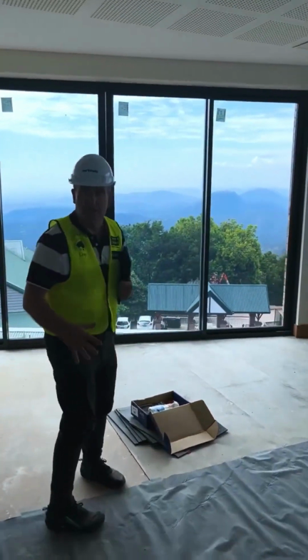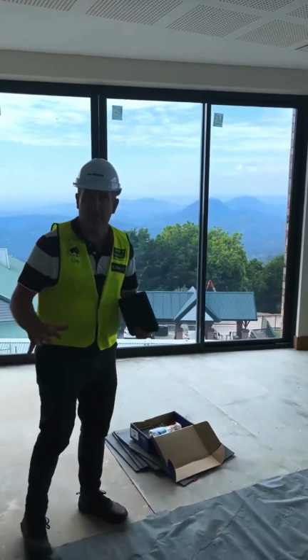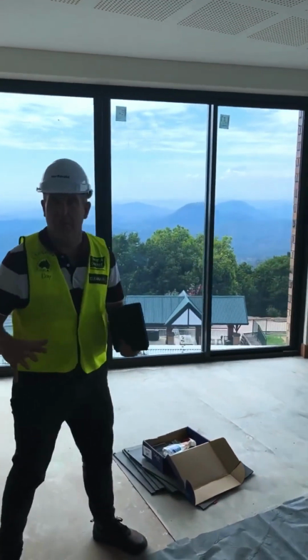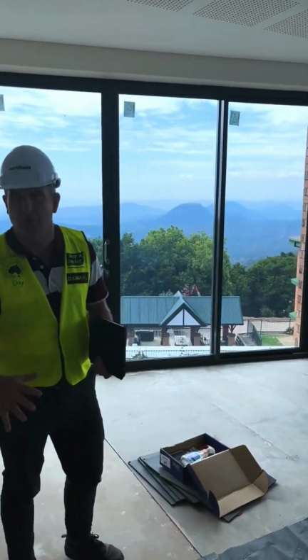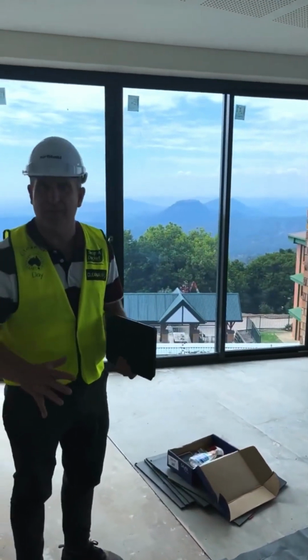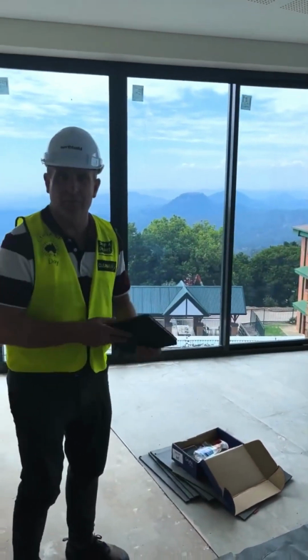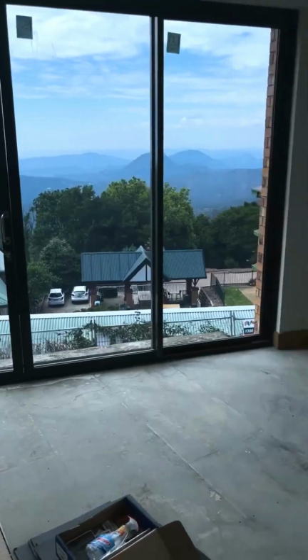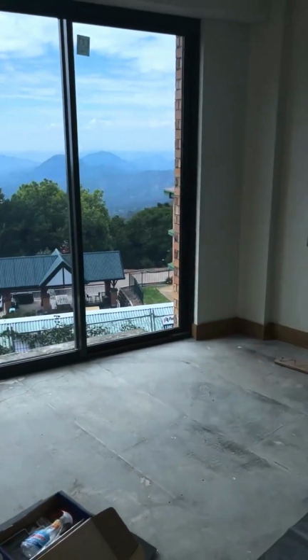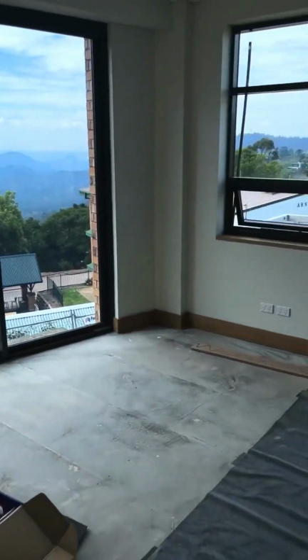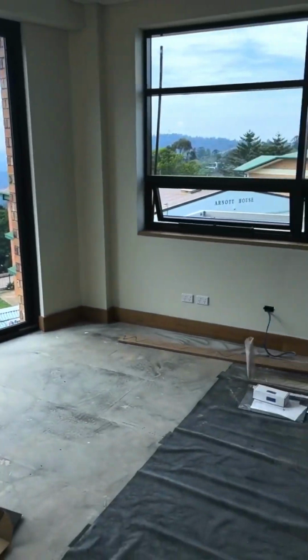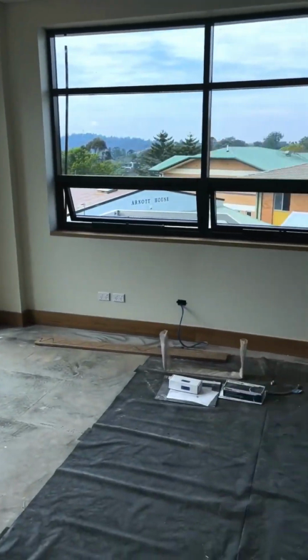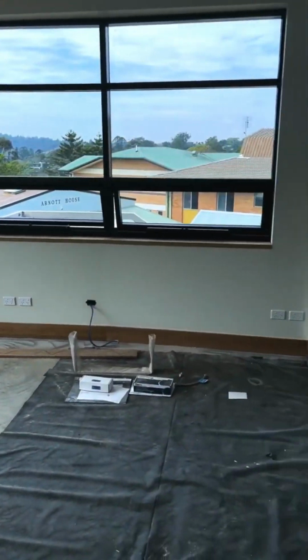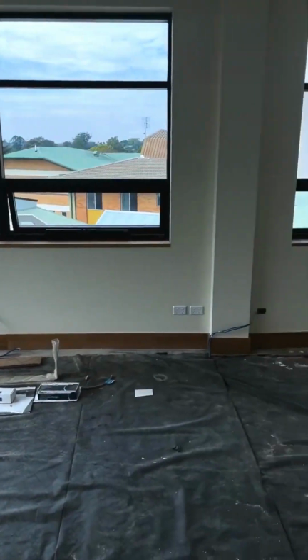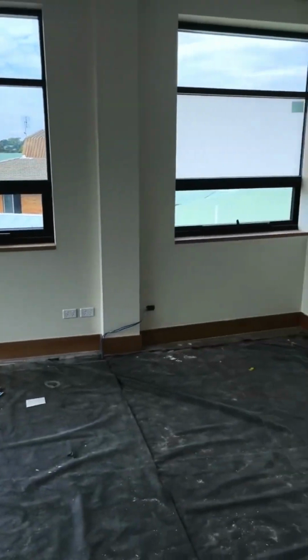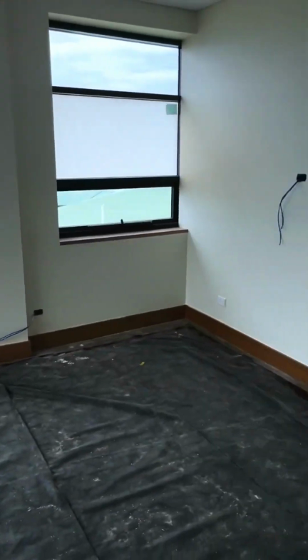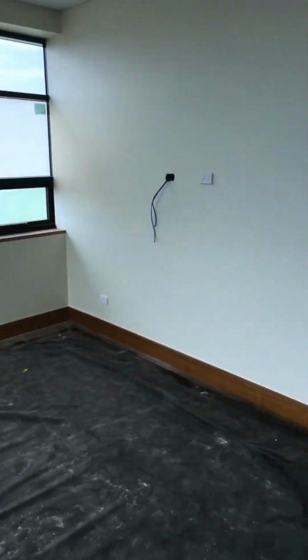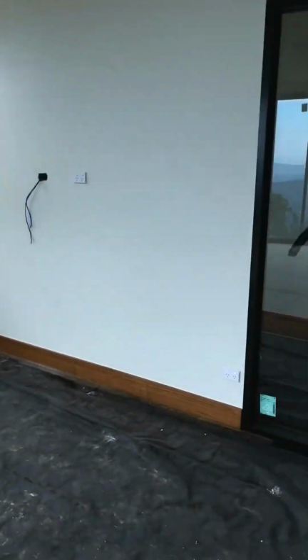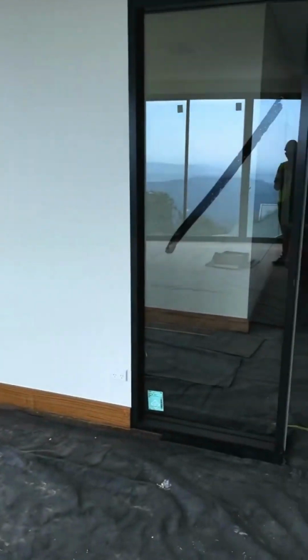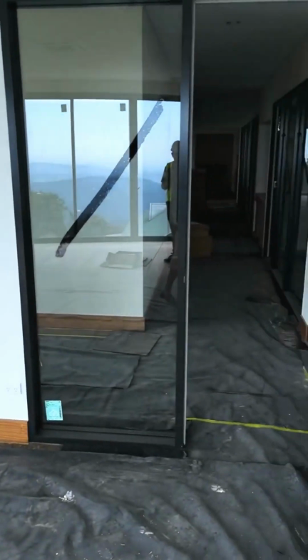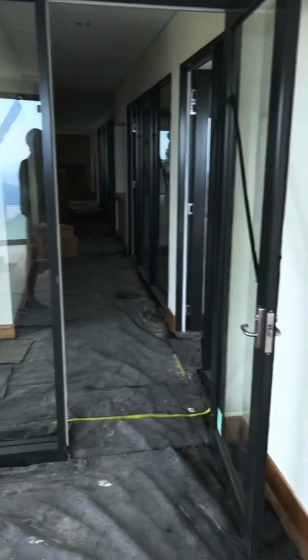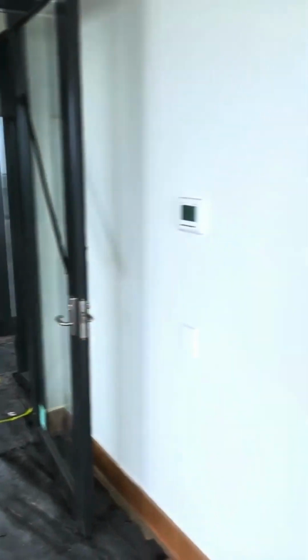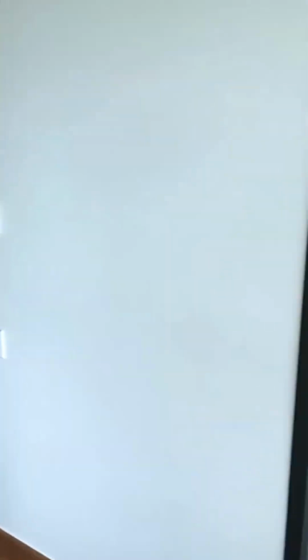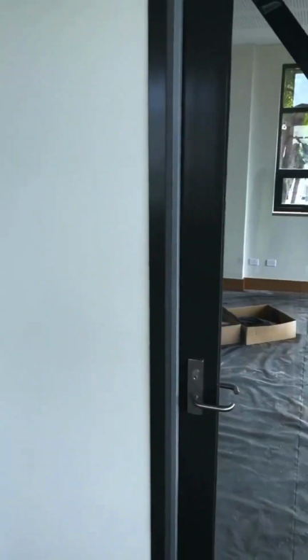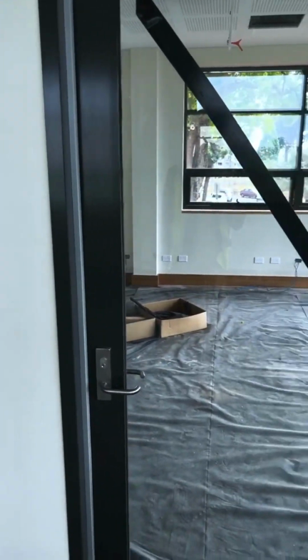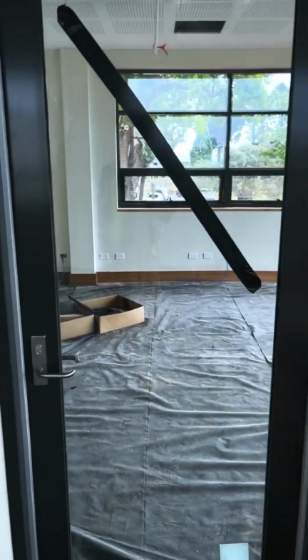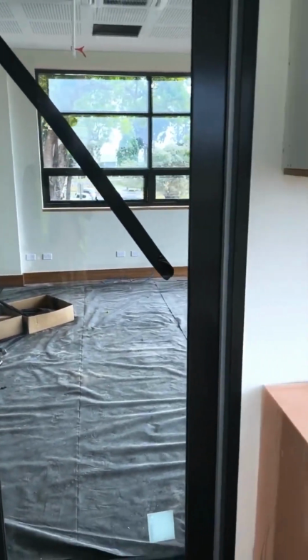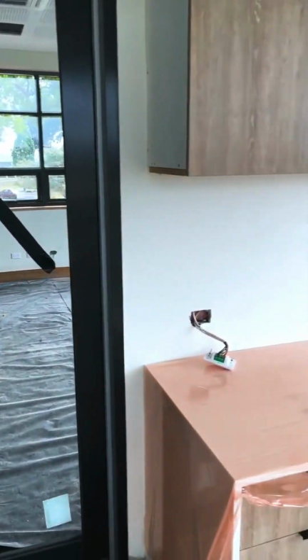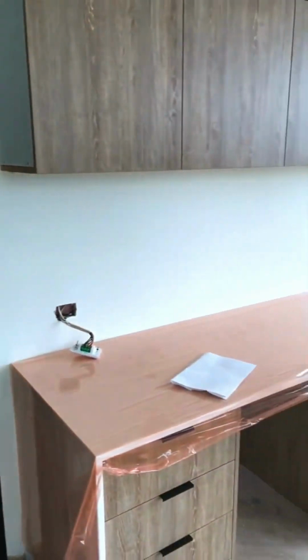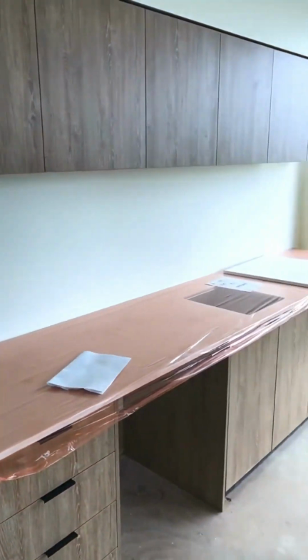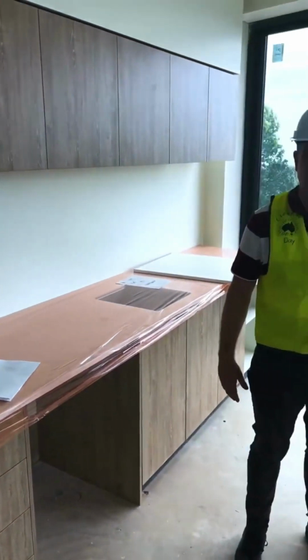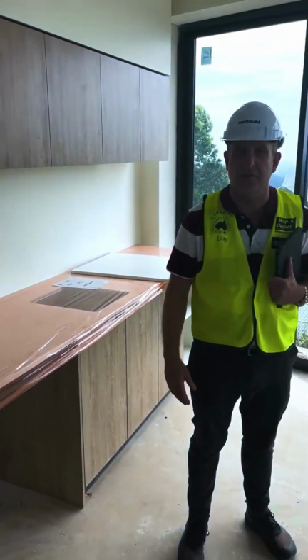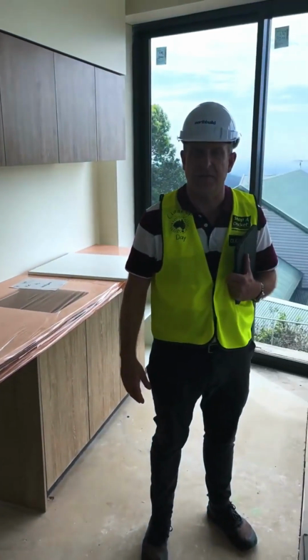Here we've got the boardroom meeting room, and the head's office is to my right. We've got great spaces where we can have planning meetings and strategic meetings. It's also going to be a space where we'll be meeting our student leaders.